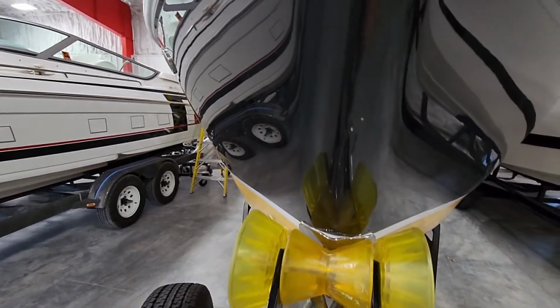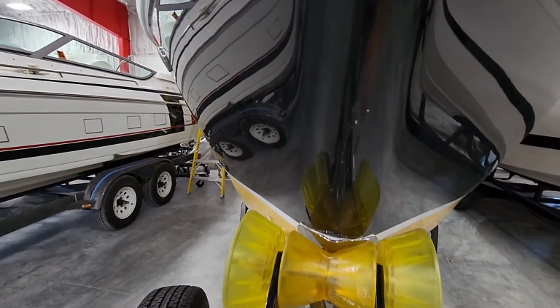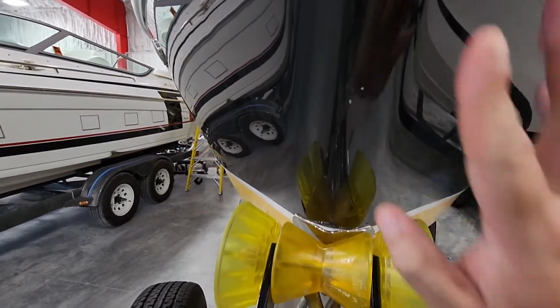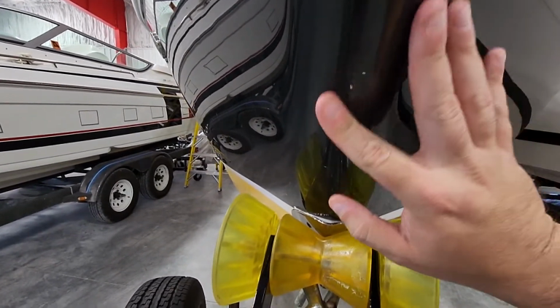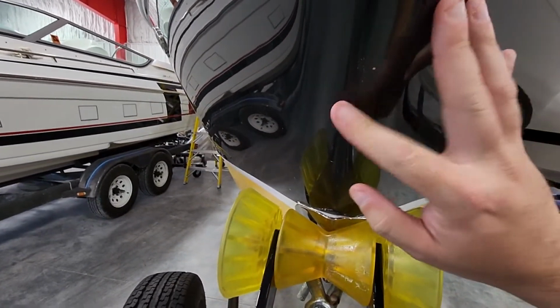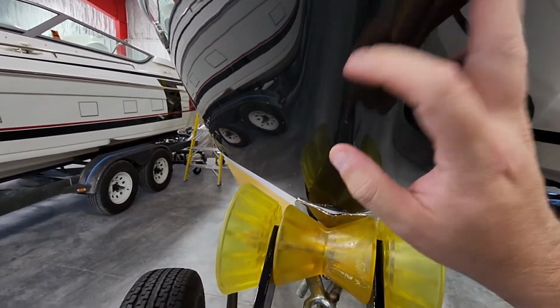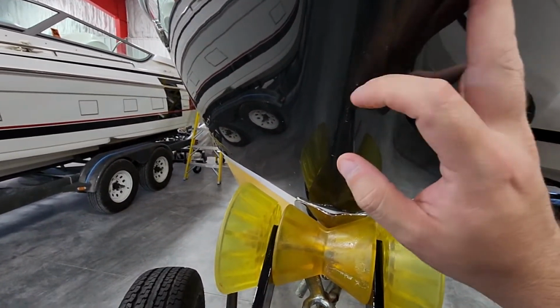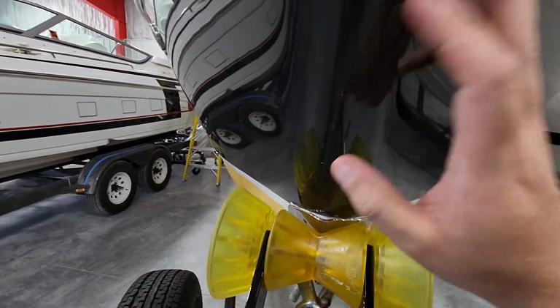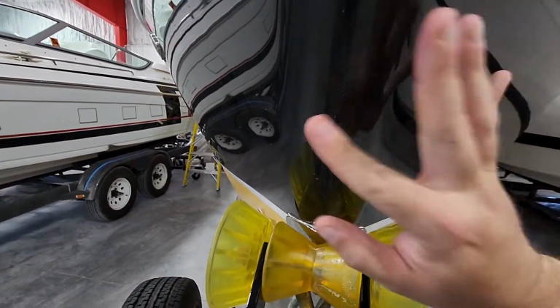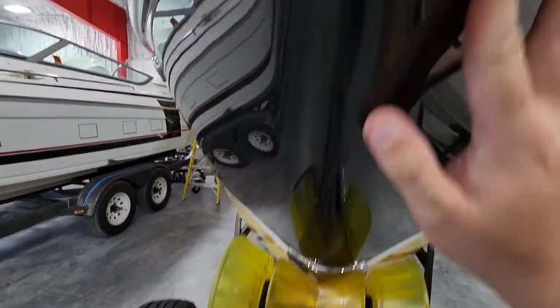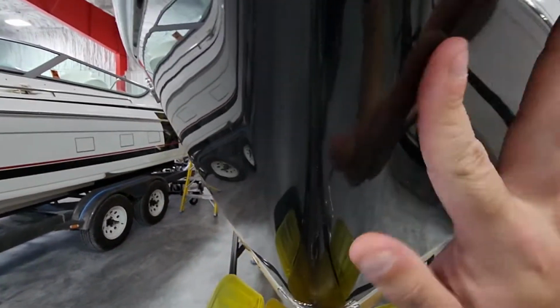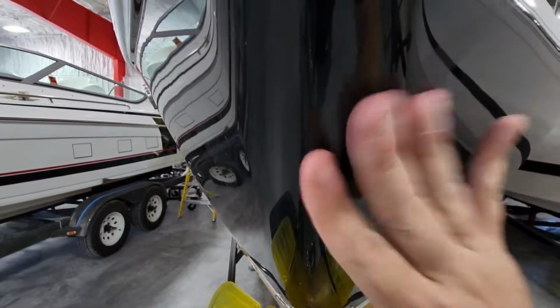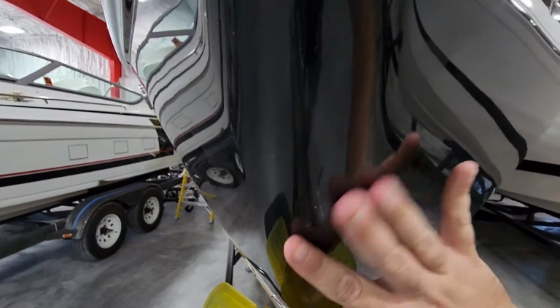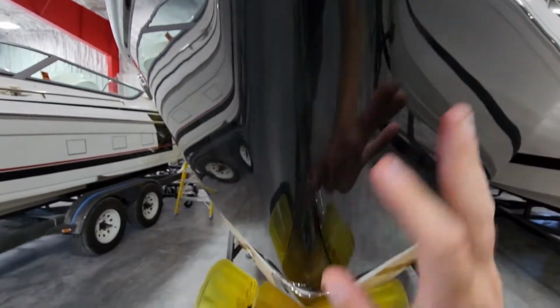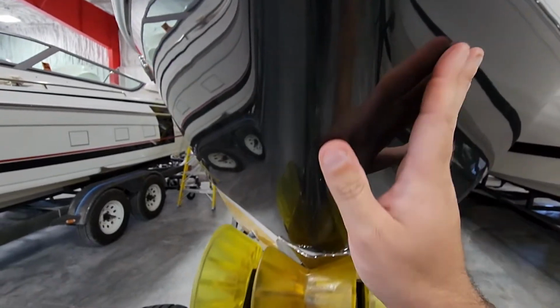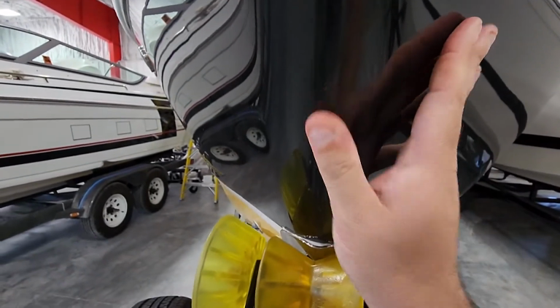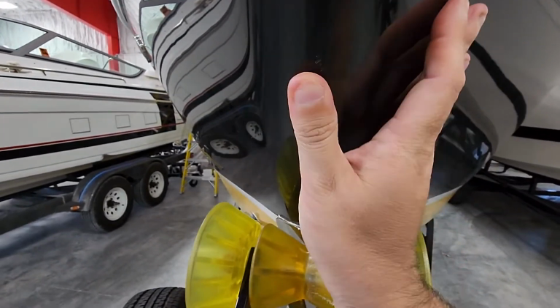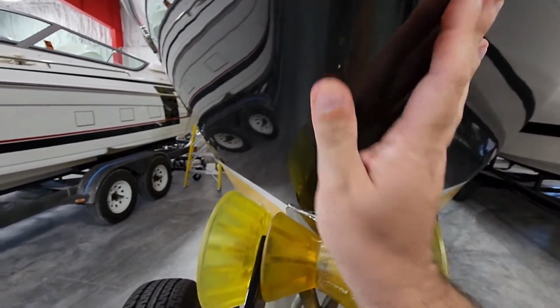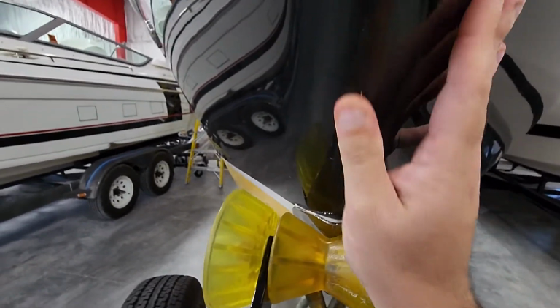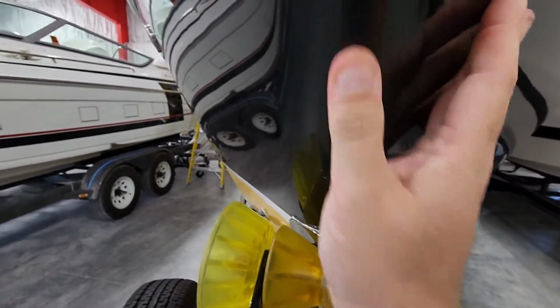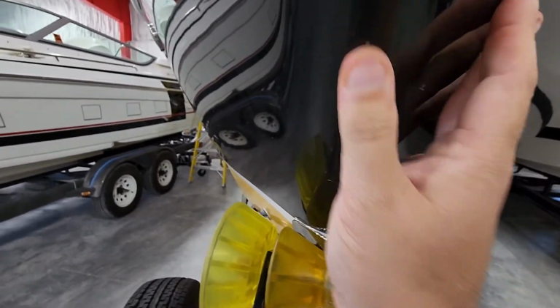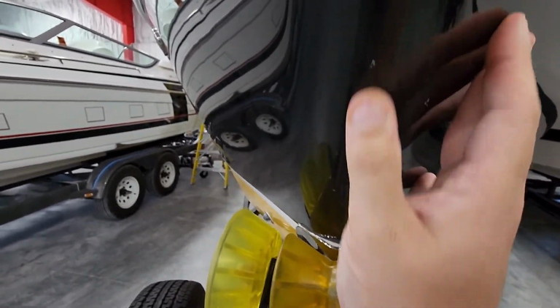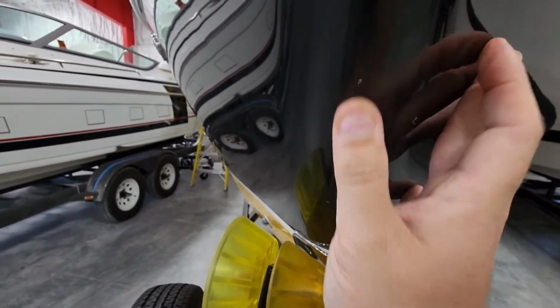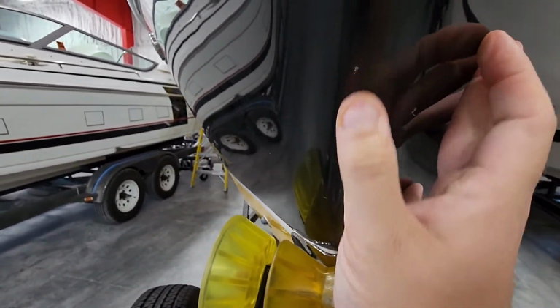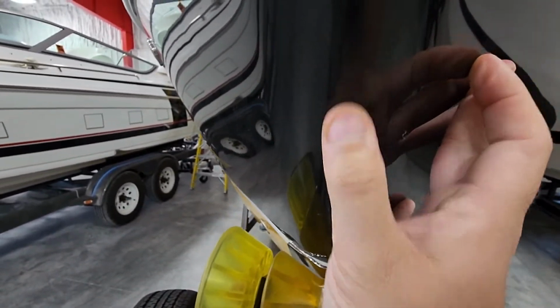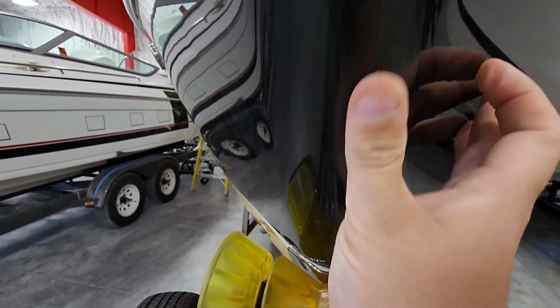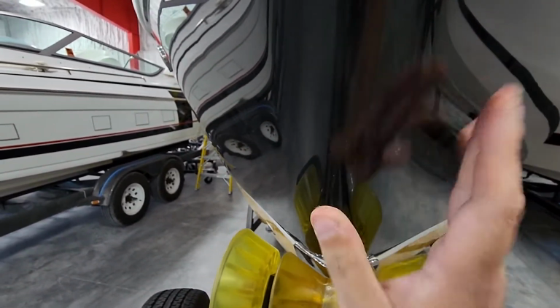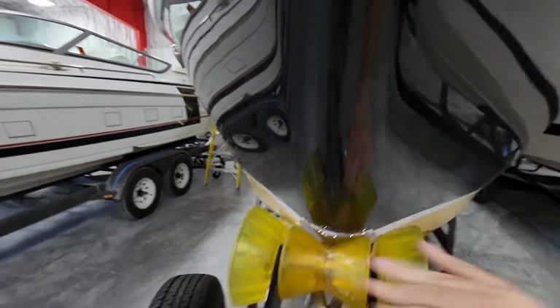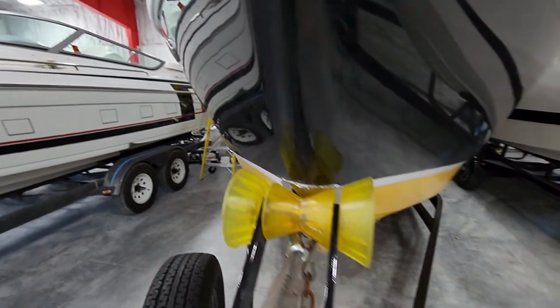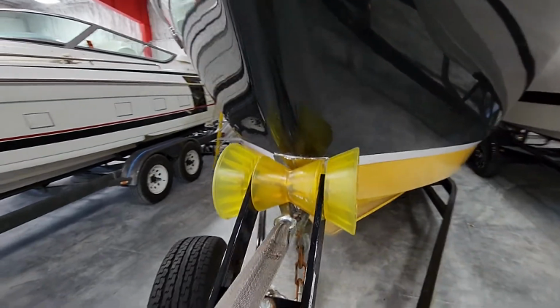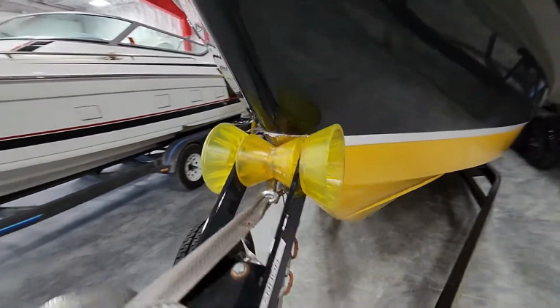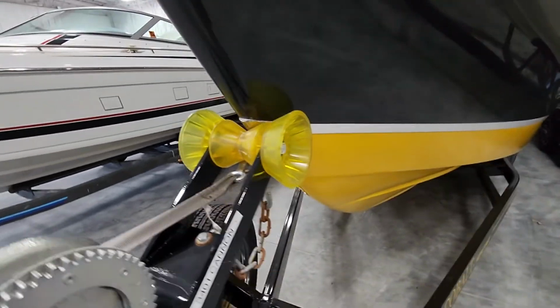Starting here in the bow. All this is just a little road grime. Got a little bit of scuff here, but that's peeling off, so no issues there.